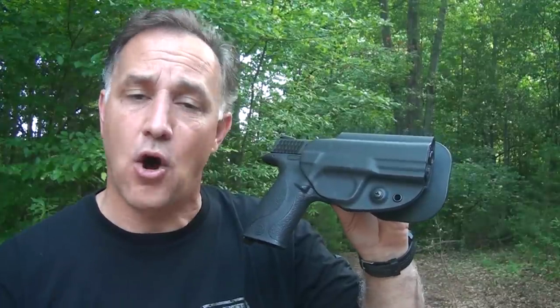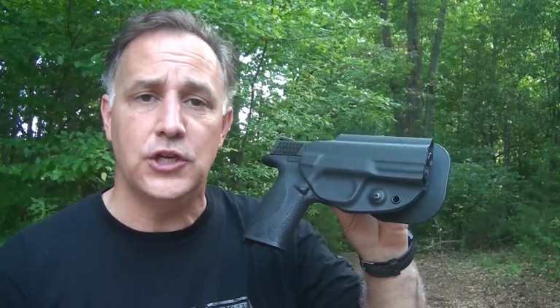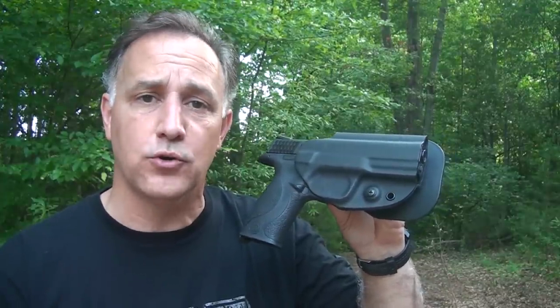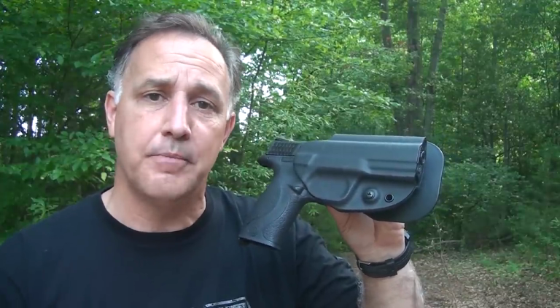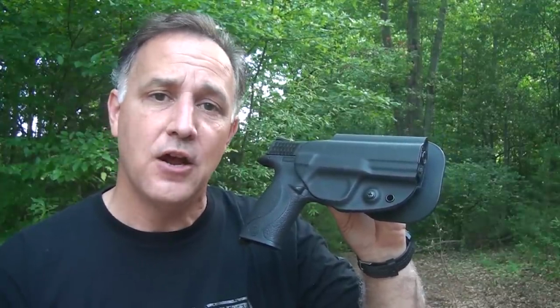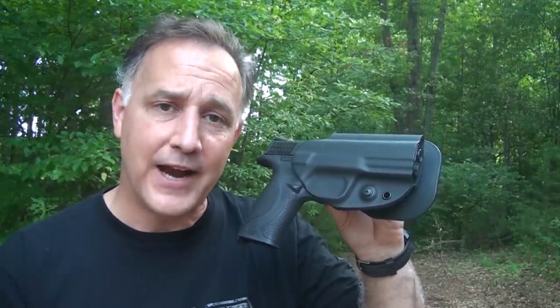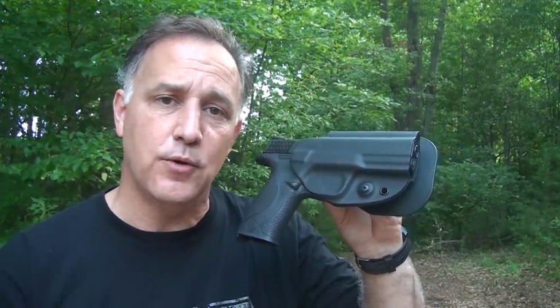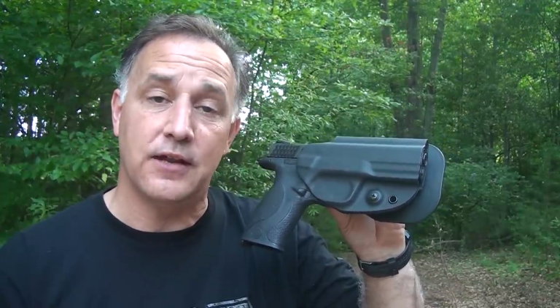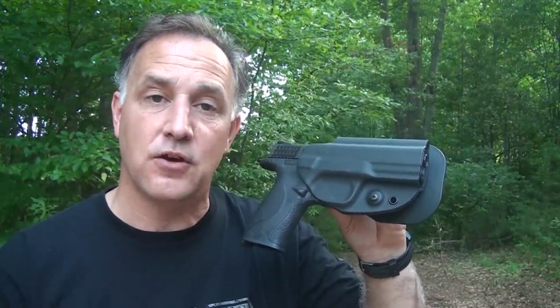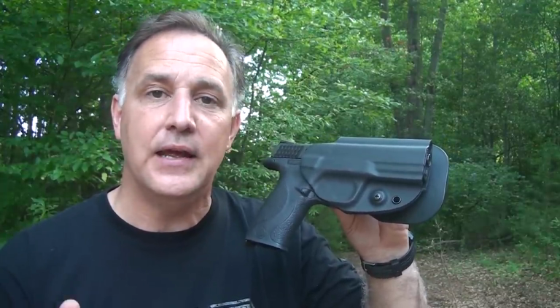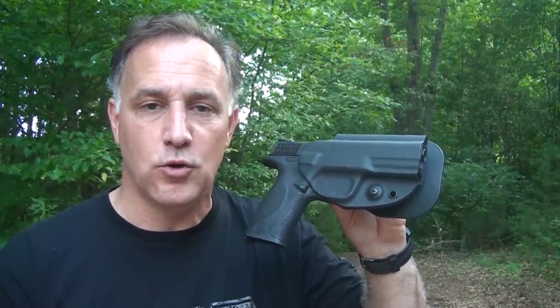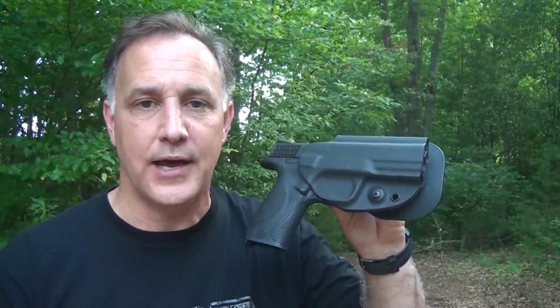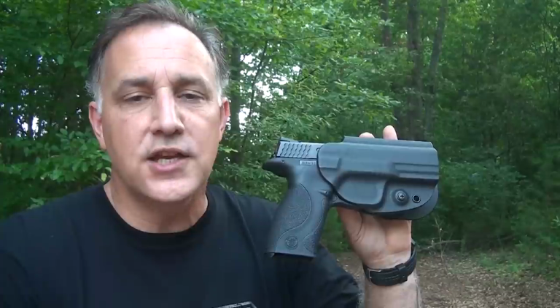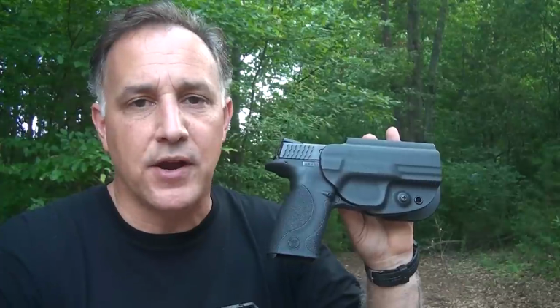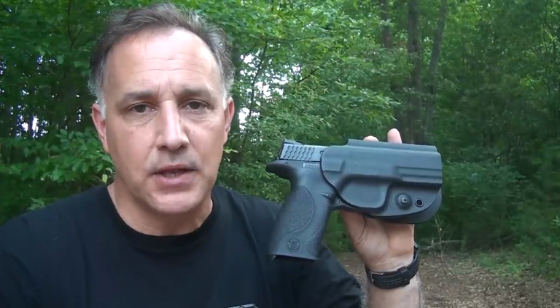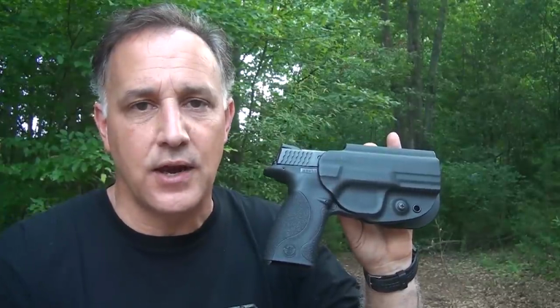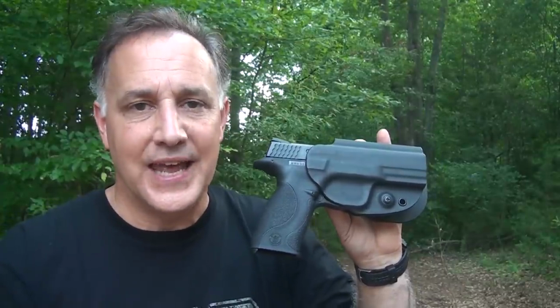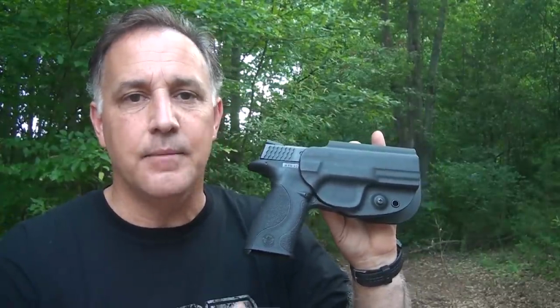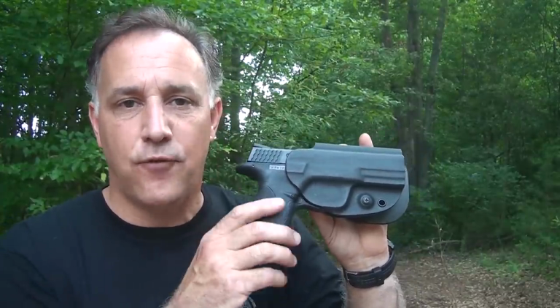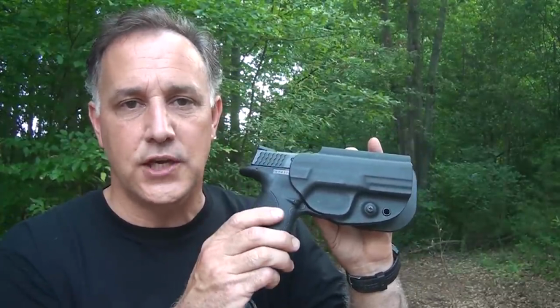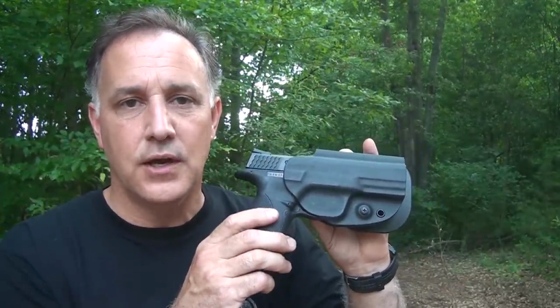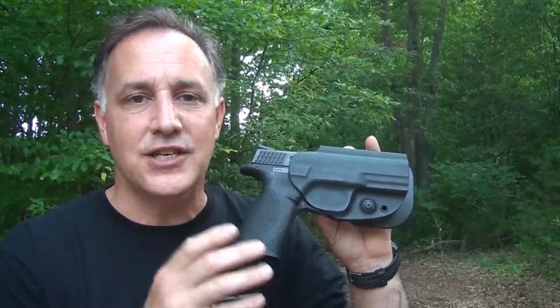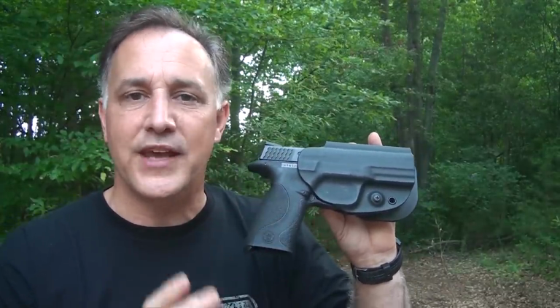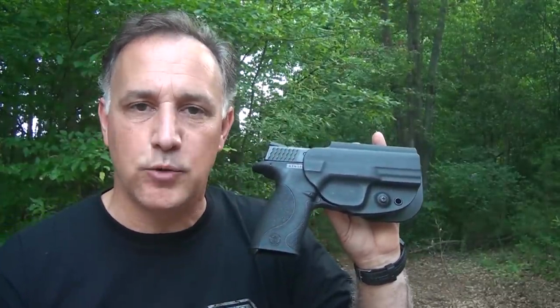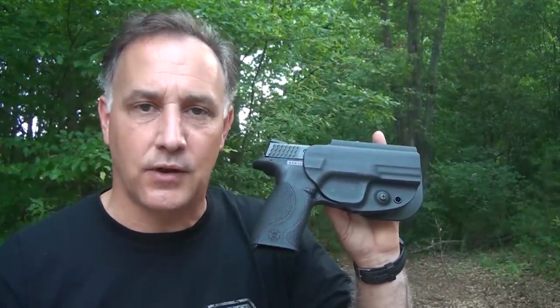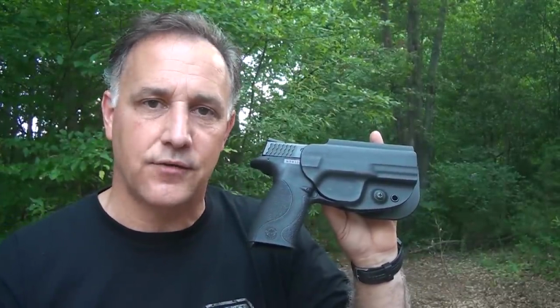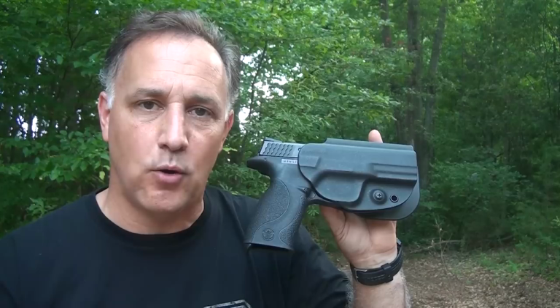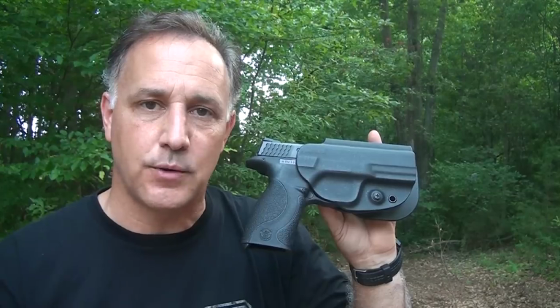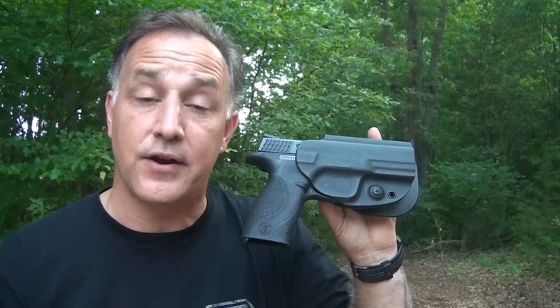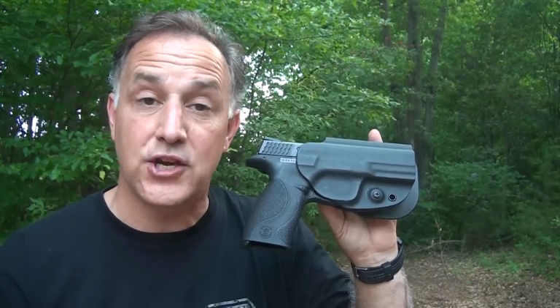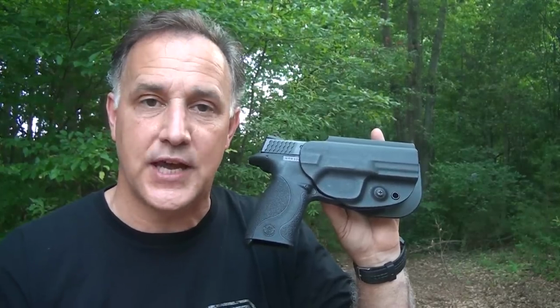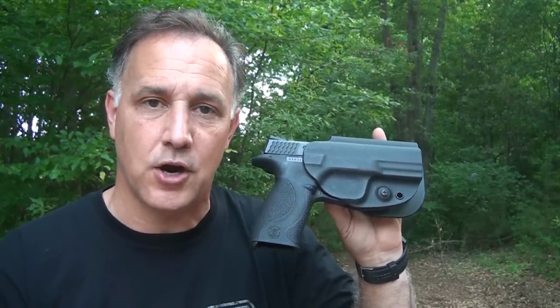All of G-Code holsters are made right here in the USA — in fact, they're made in North Carolina. His experience in the military led him to form G-Code because he saw the inadequacies of a lot of the different types of holsters that were out there, especially on the tactical market.